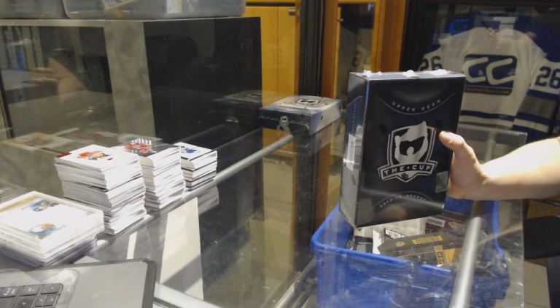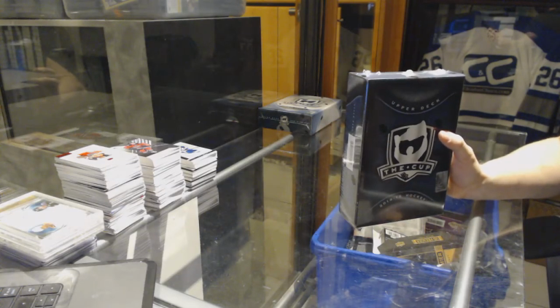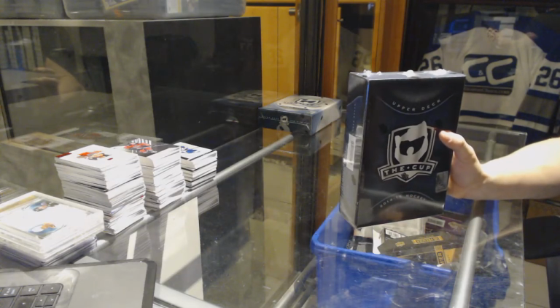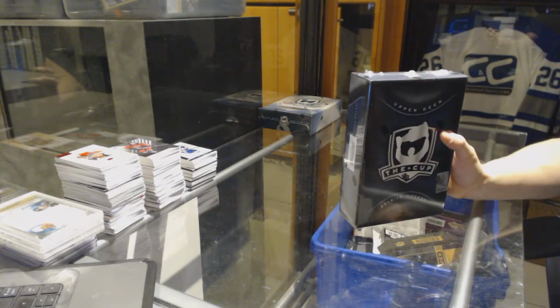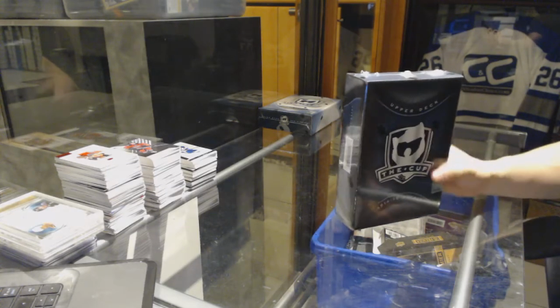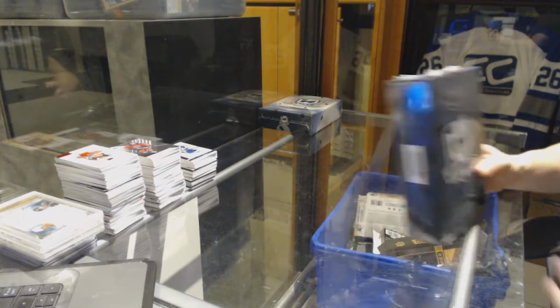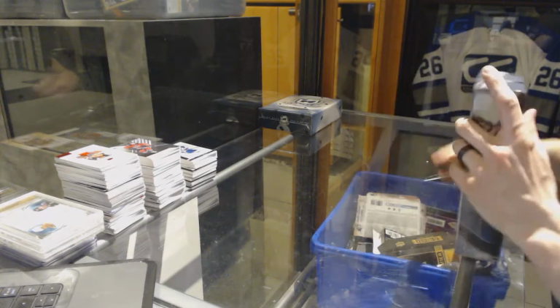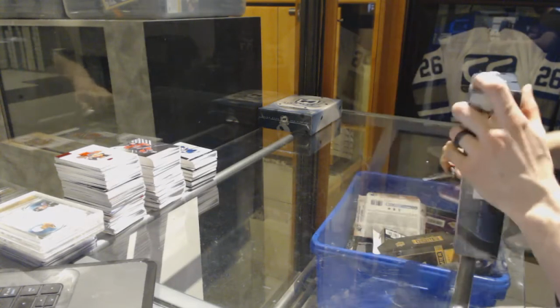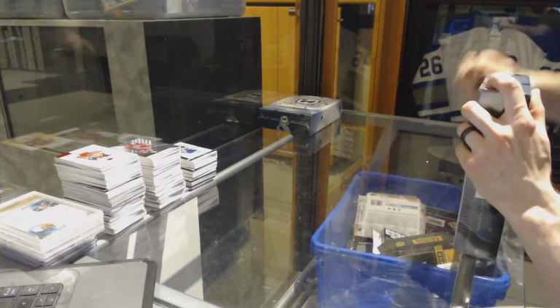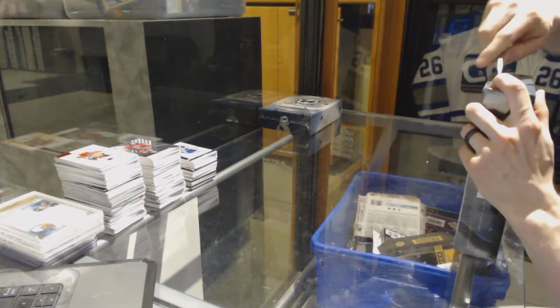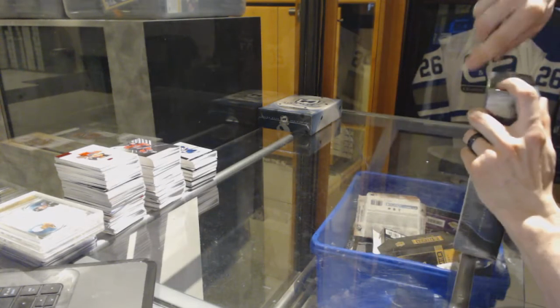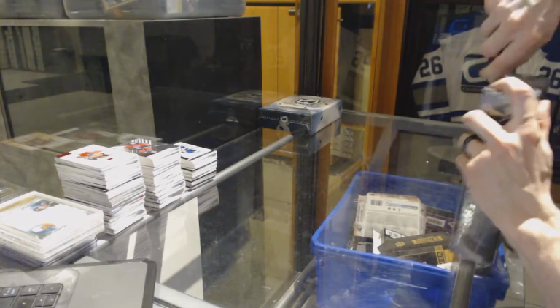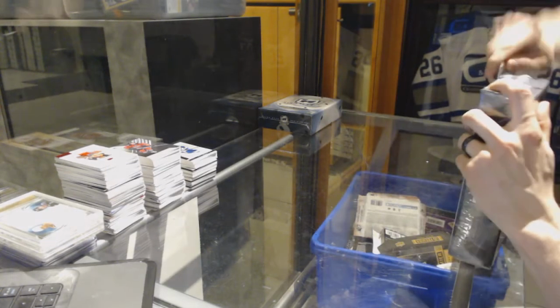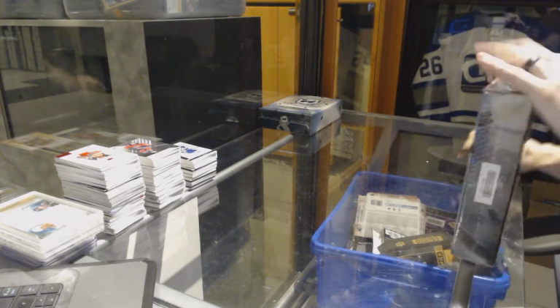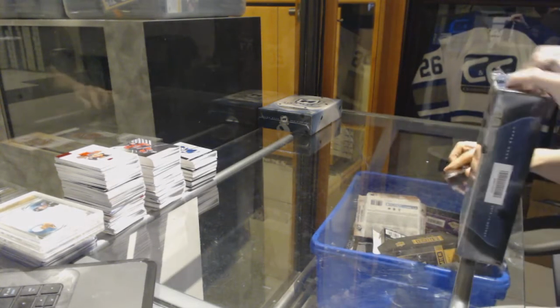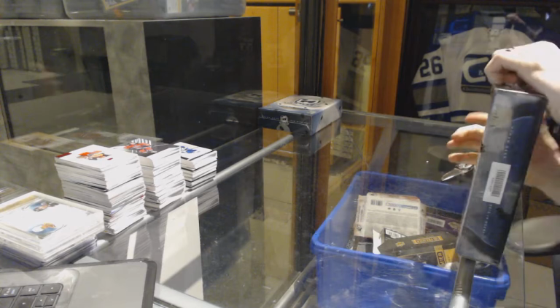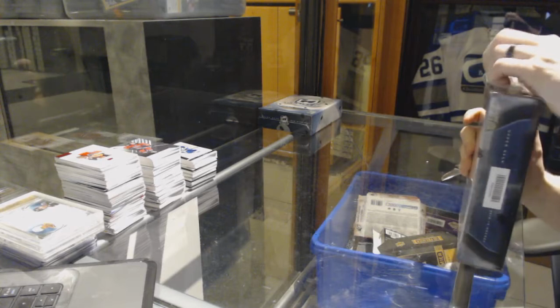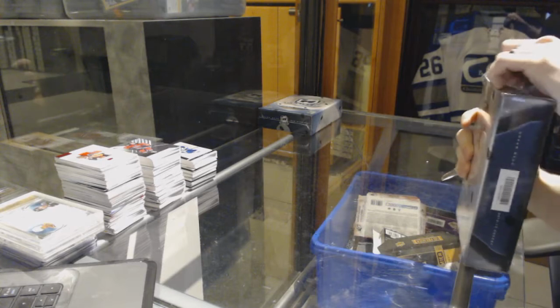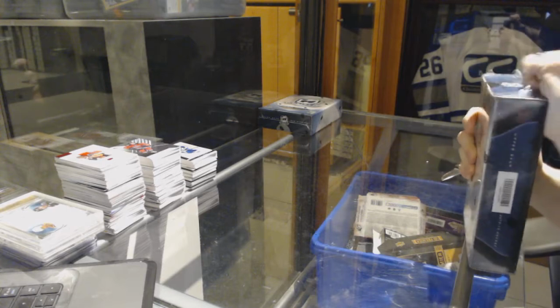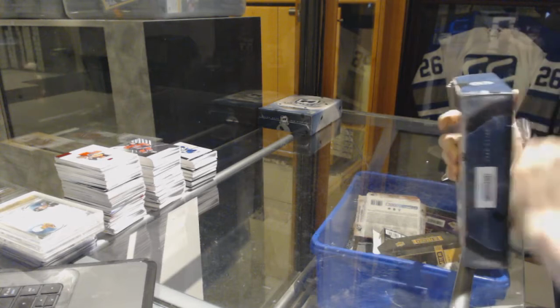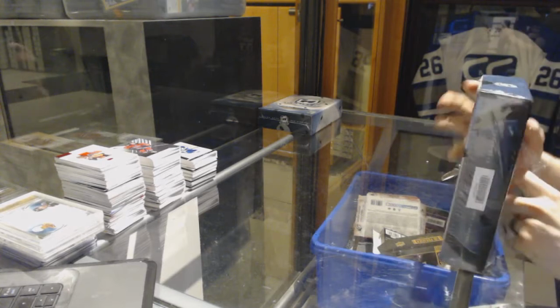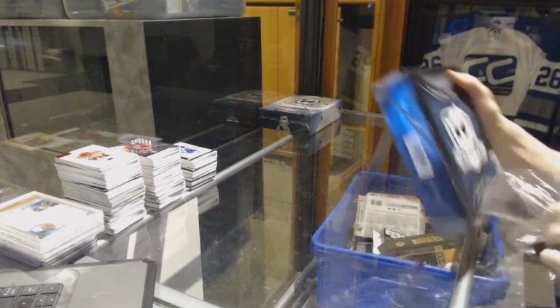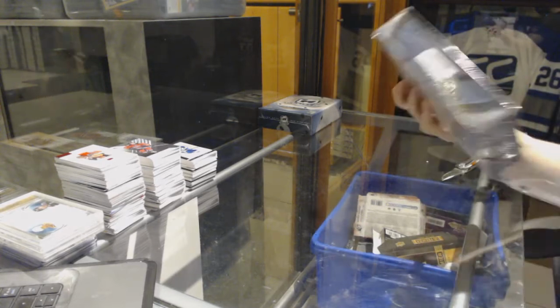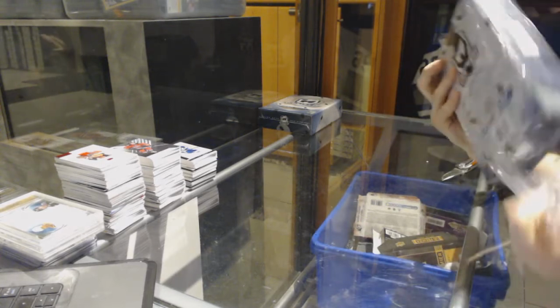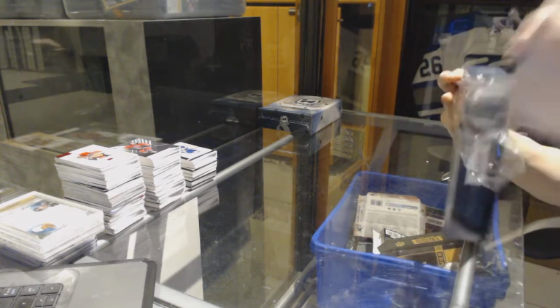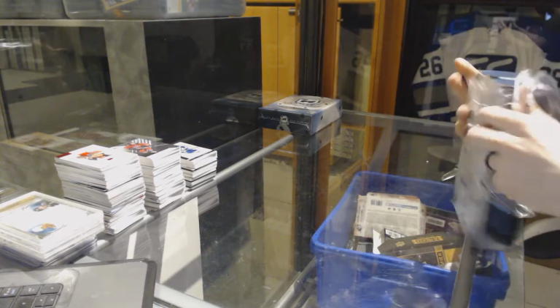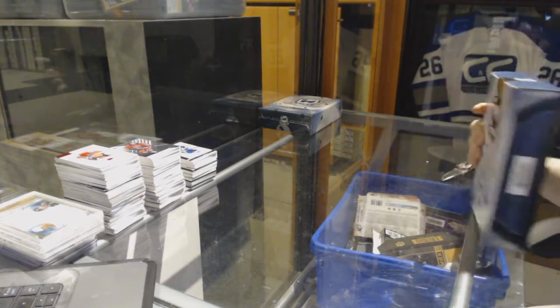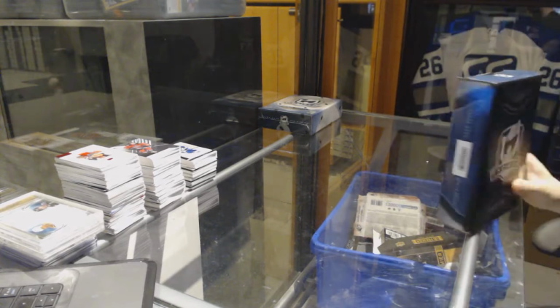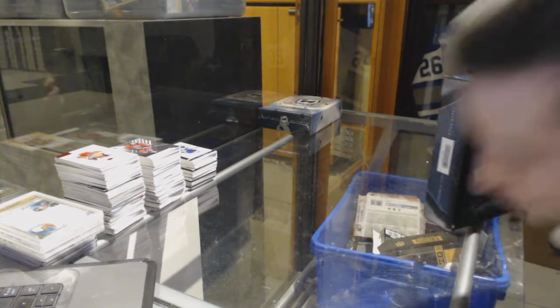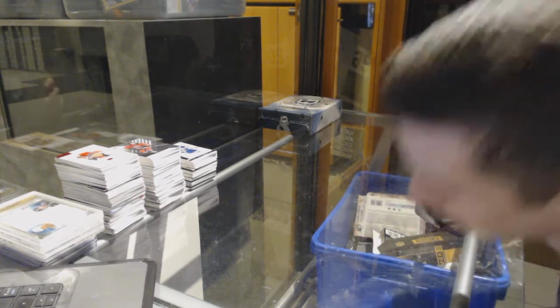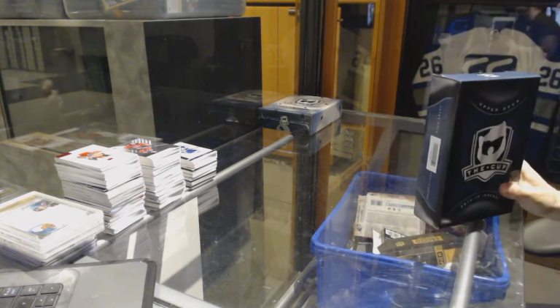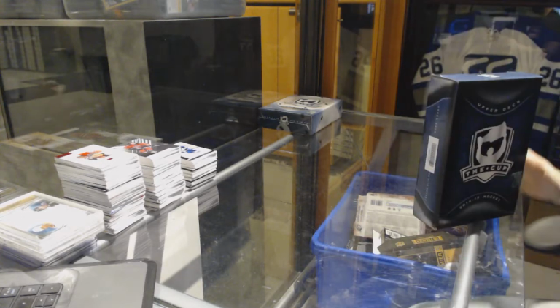Finishing off C&C group record number 7184 with the 14-15 and 15-16 Upper Deck of the Cup.